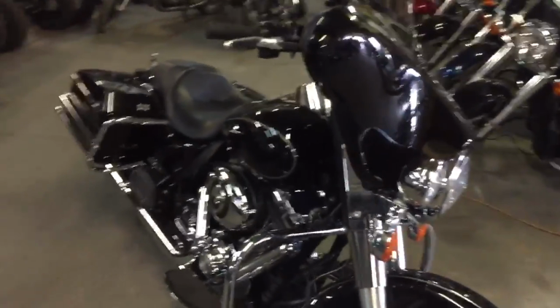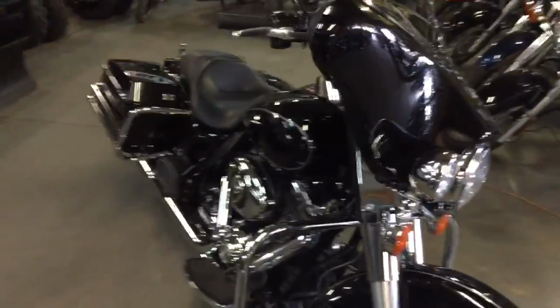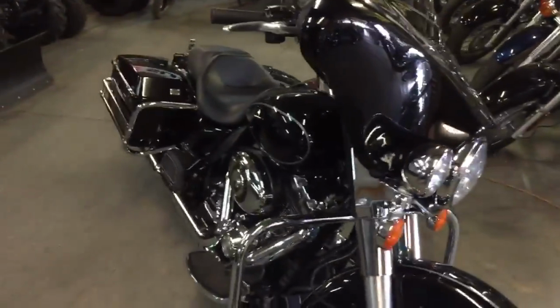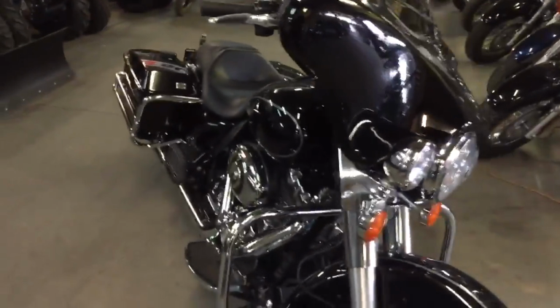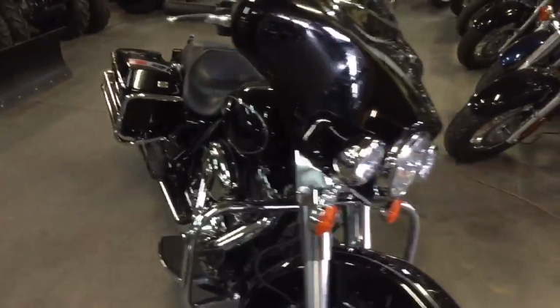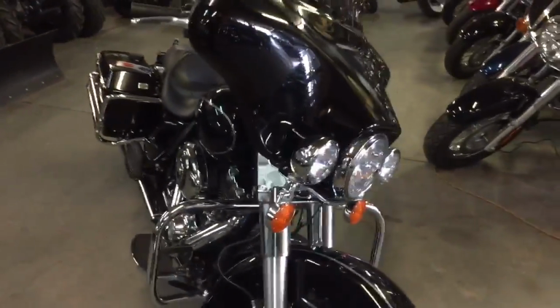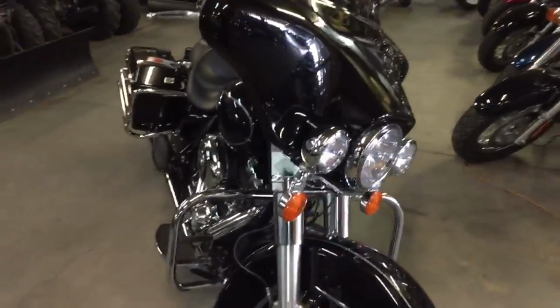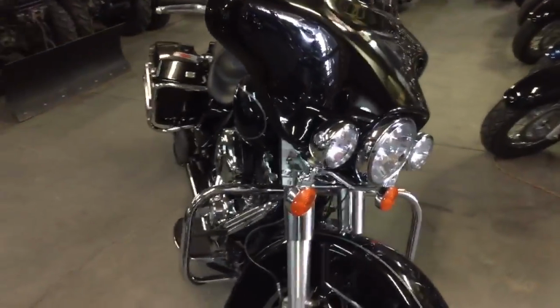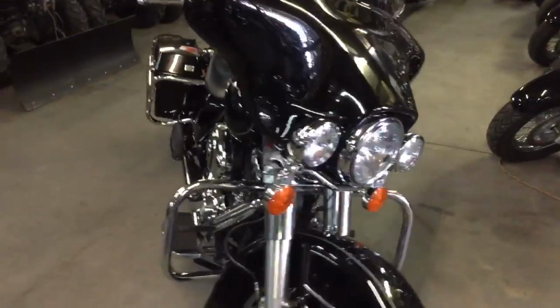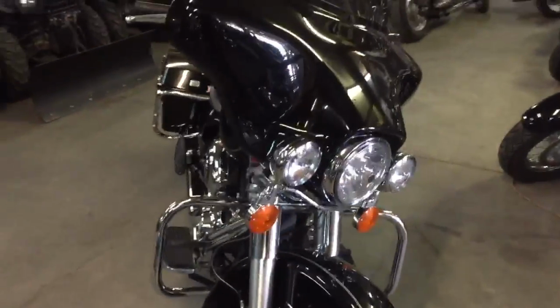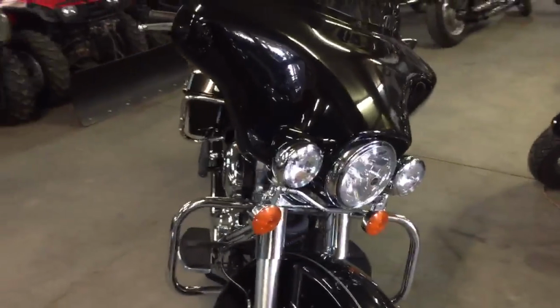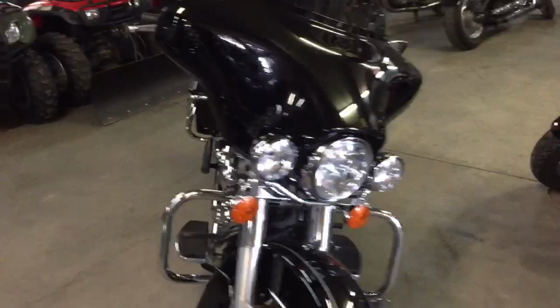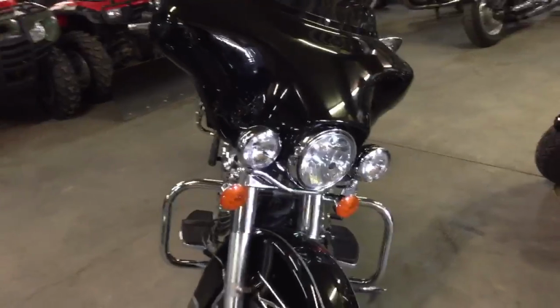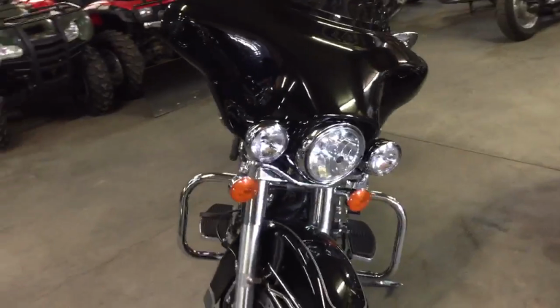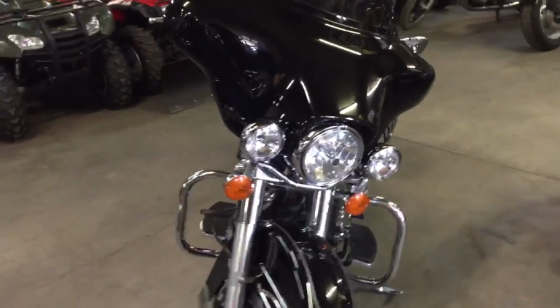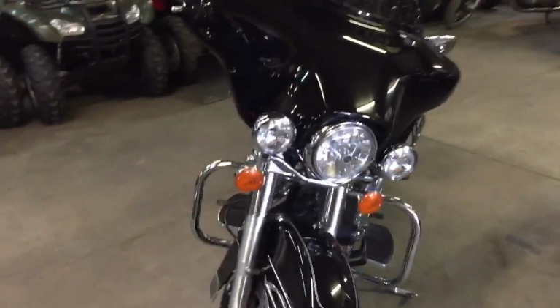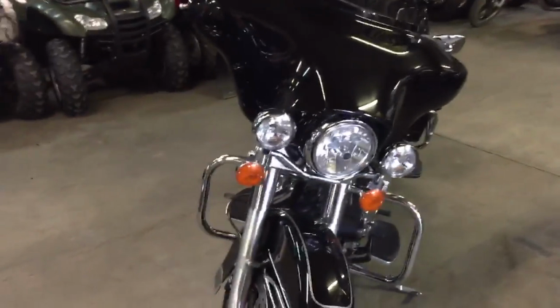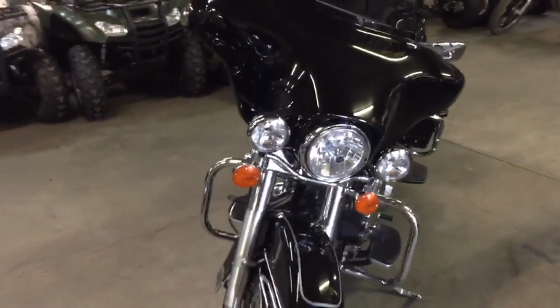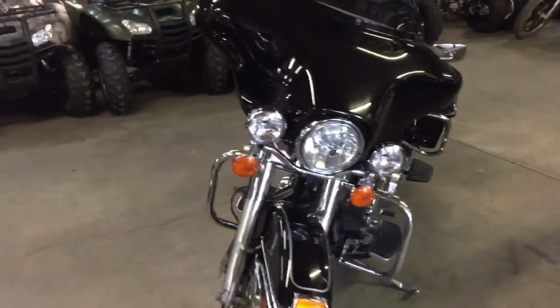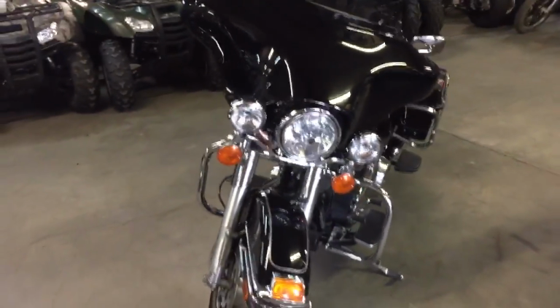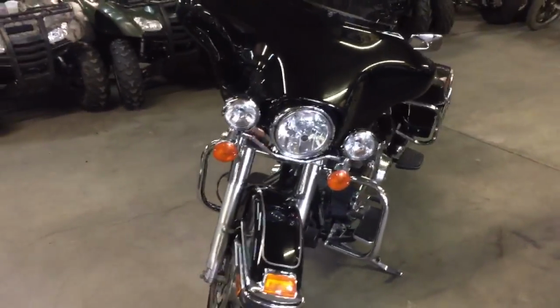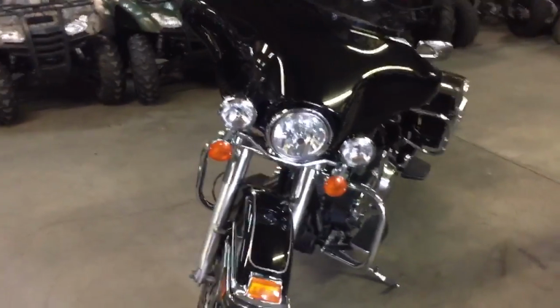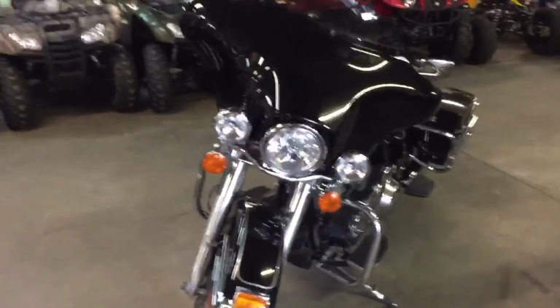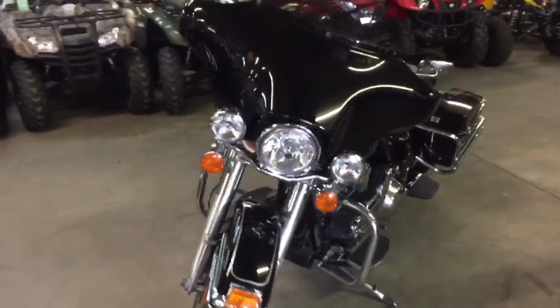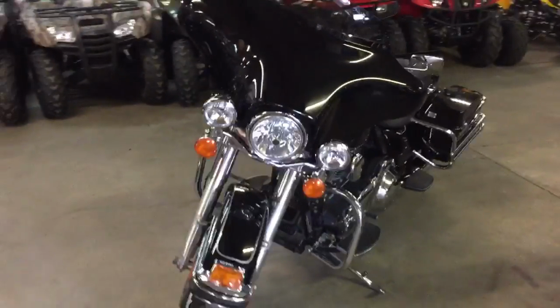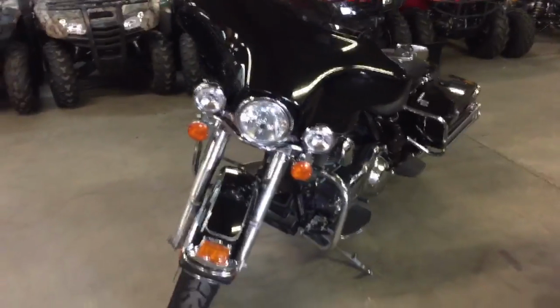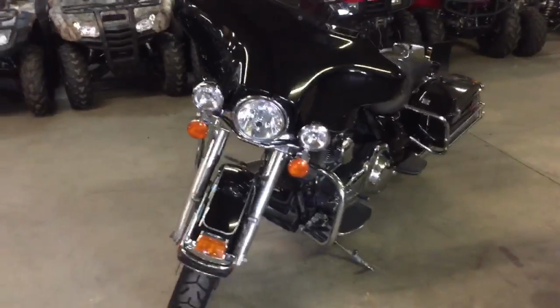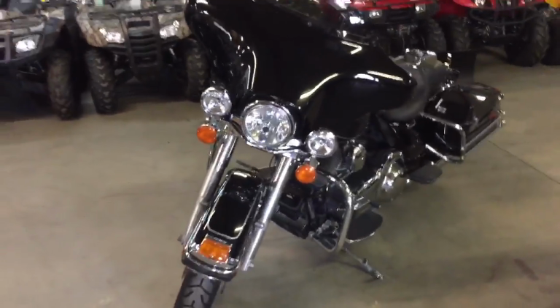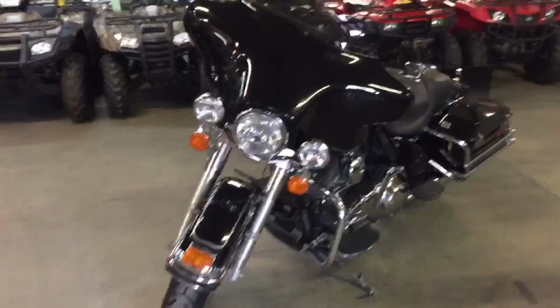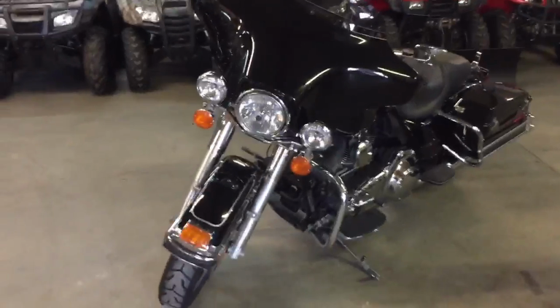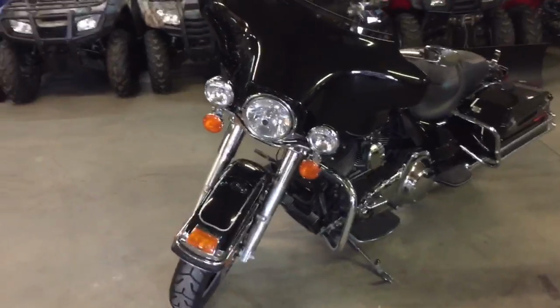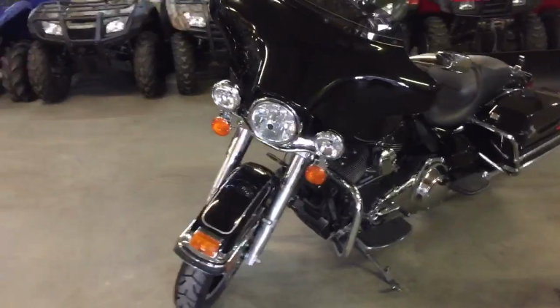Today we've got a 2013 Harley-Davidson Electra Glide Classic. We've got this thing priced to move — we've got it at $14,900. That's it? $14,900? That's it. It's not going to be here long.